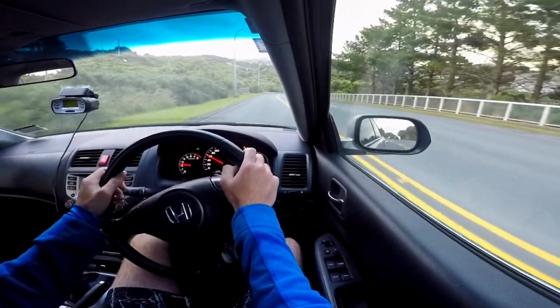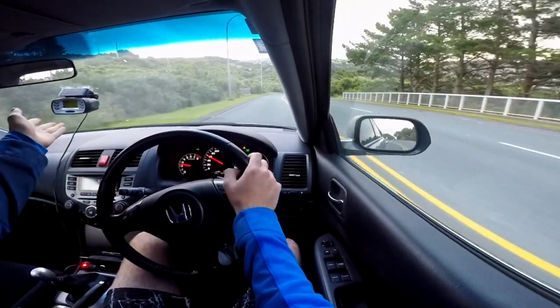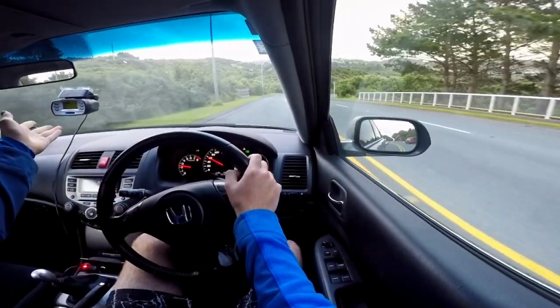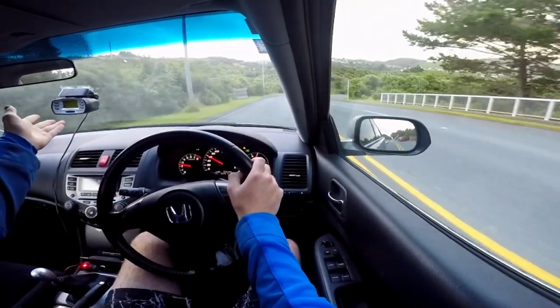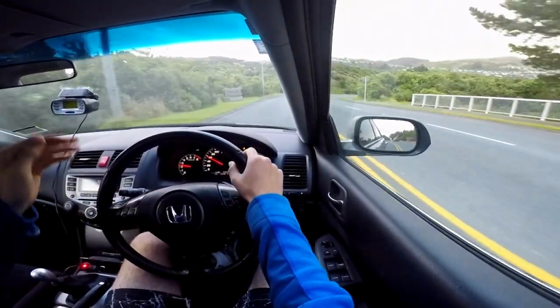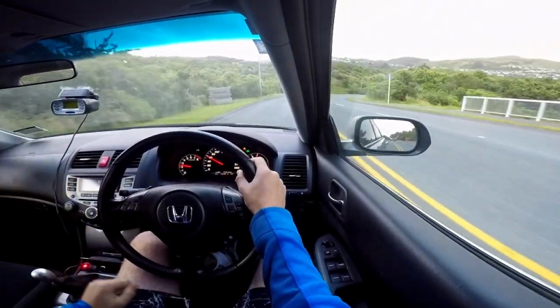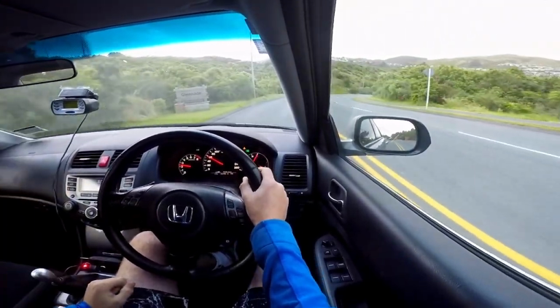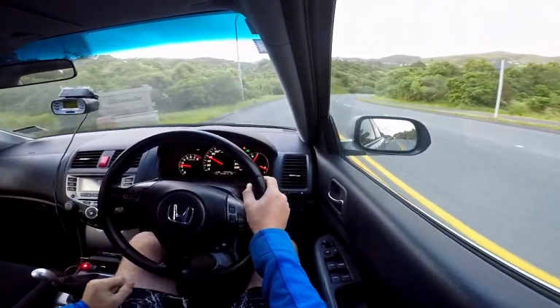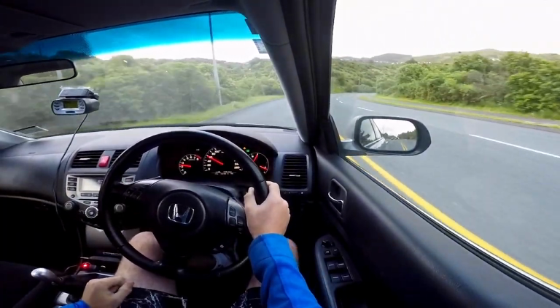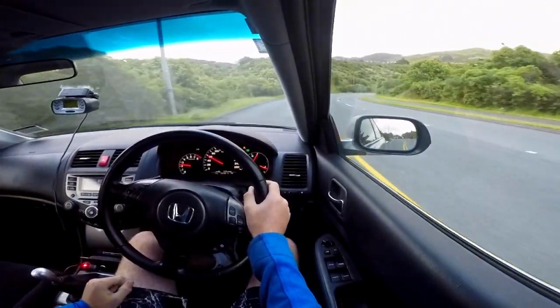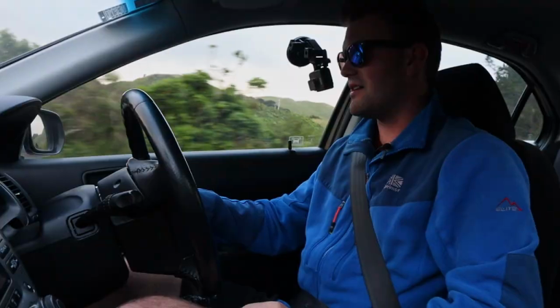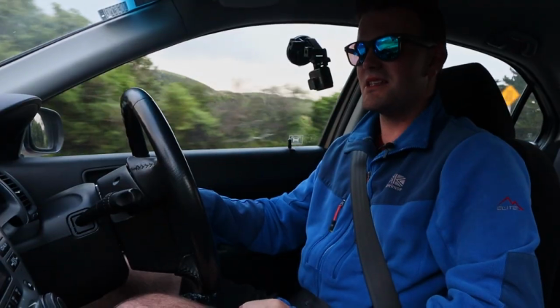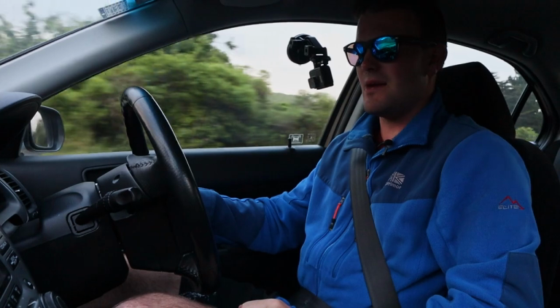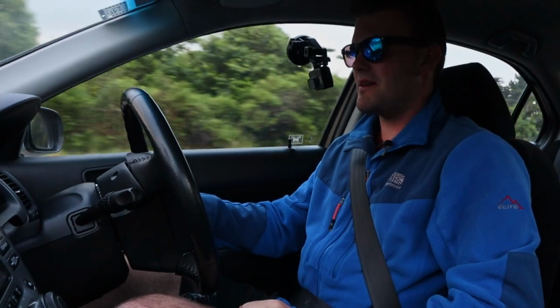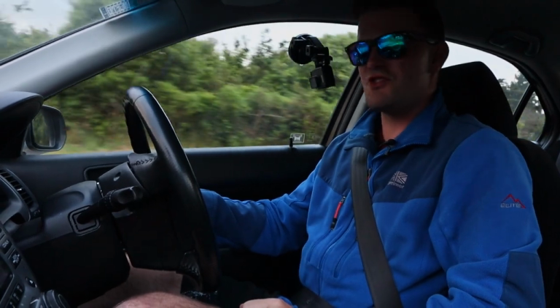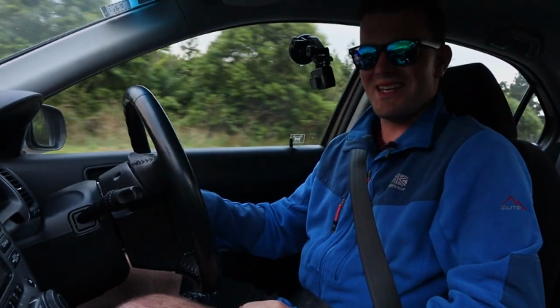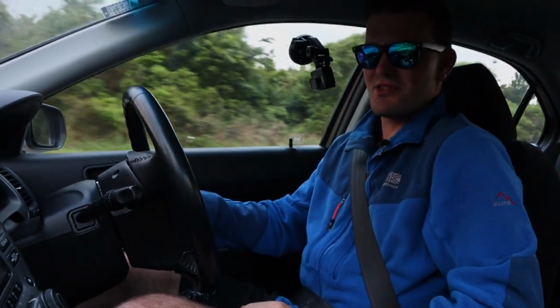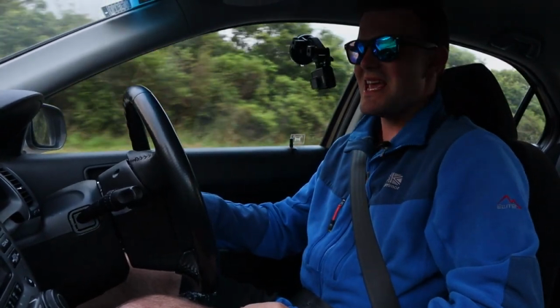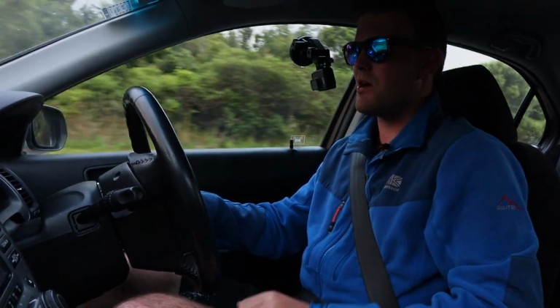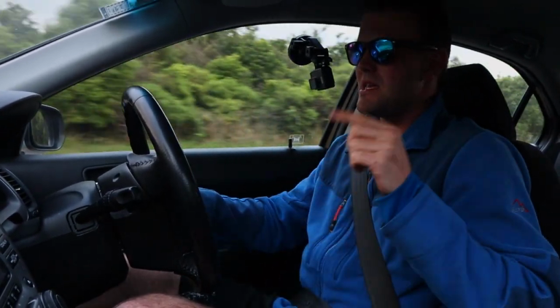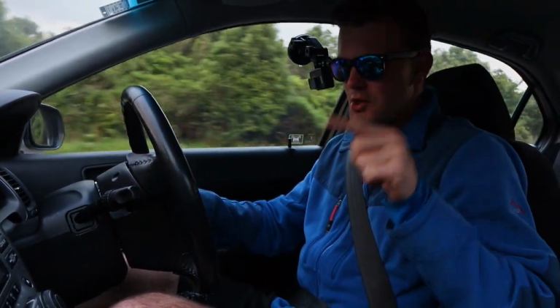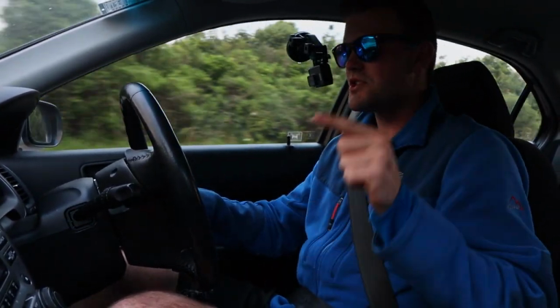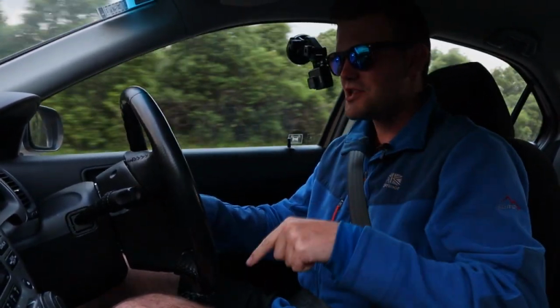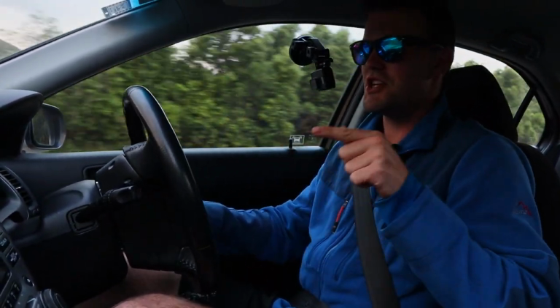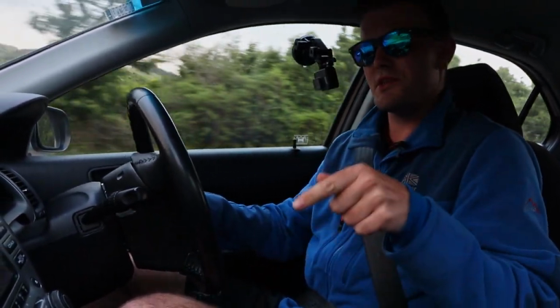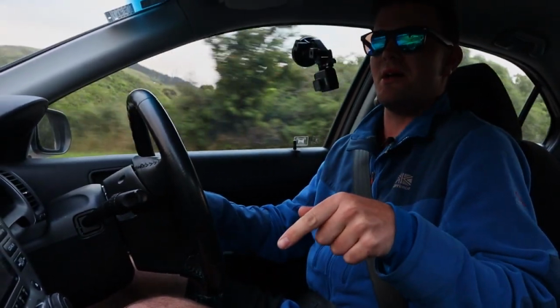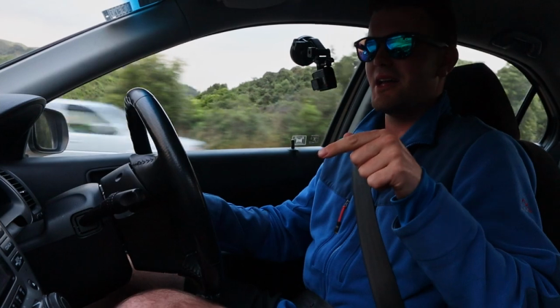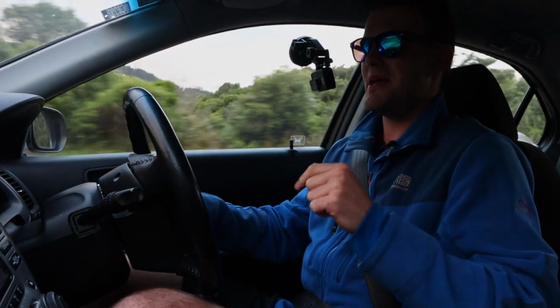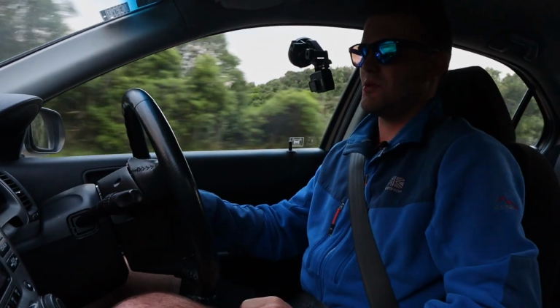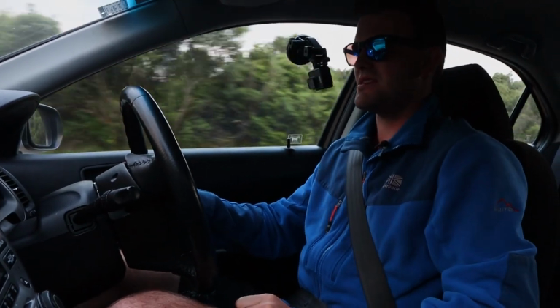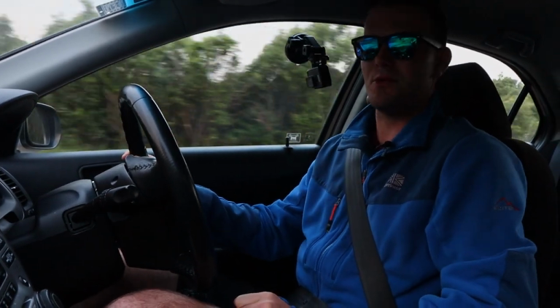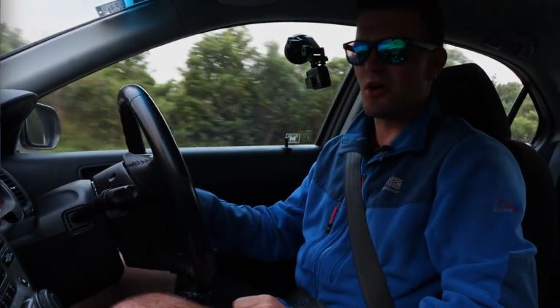I have this RaceLogic V-Box here which I don't really use too often, and I figured it might make for an interesting test to see how the 0 to 100 to 0 time compares to when this car was stock.